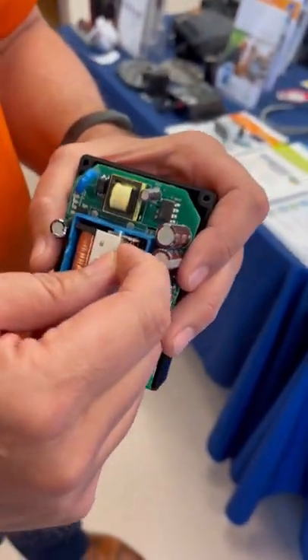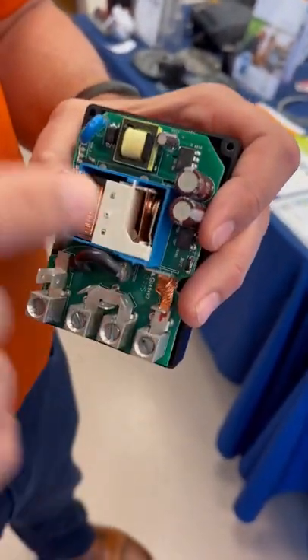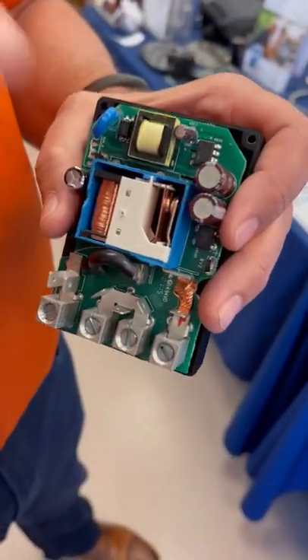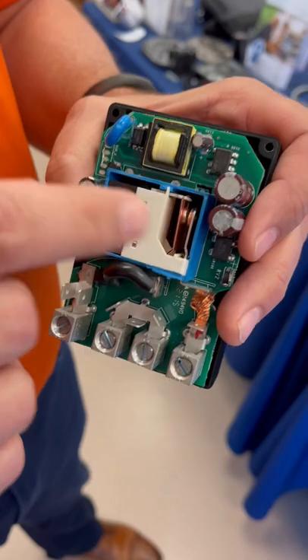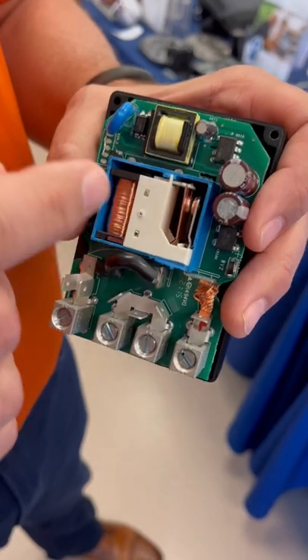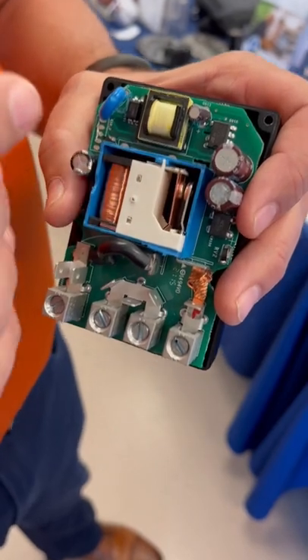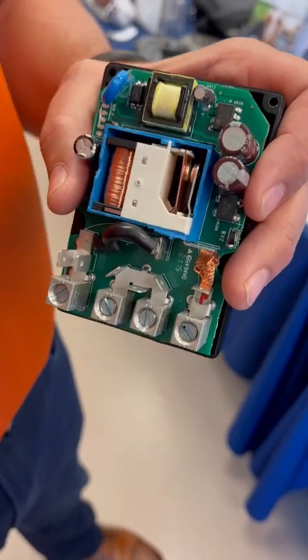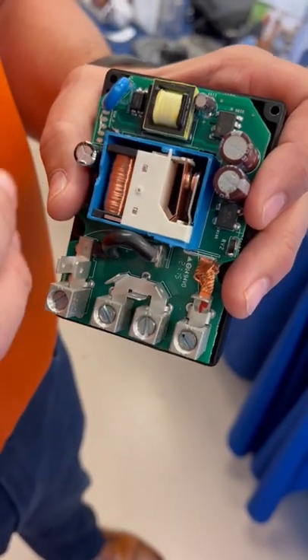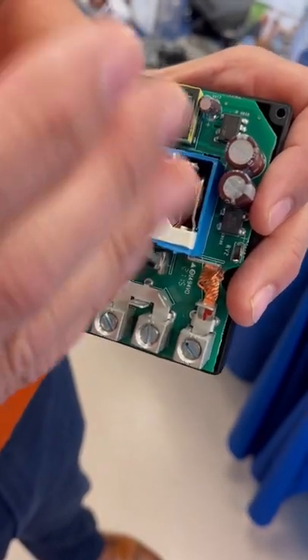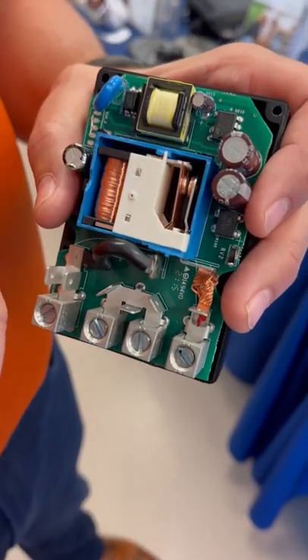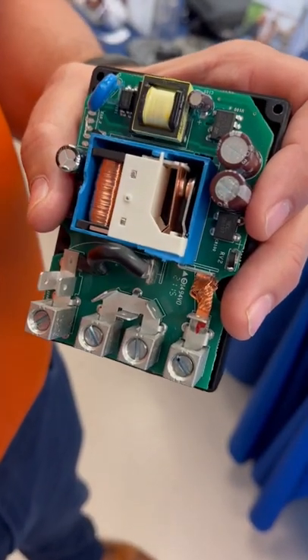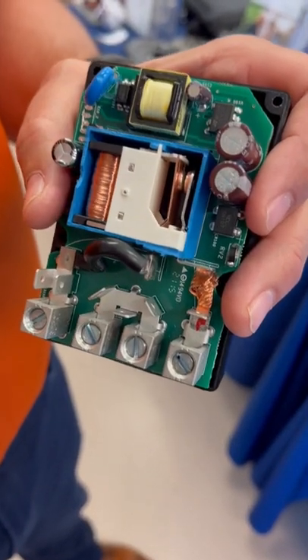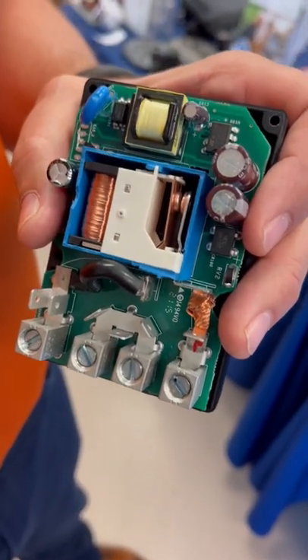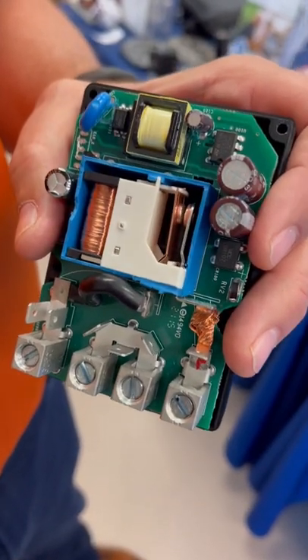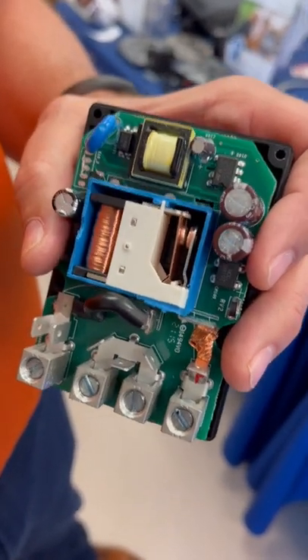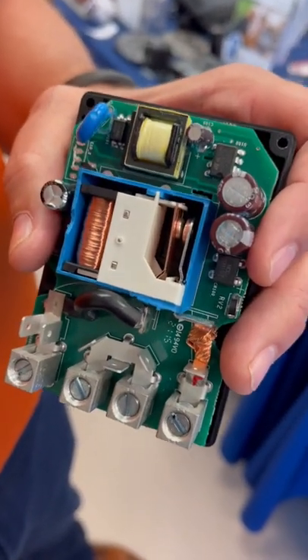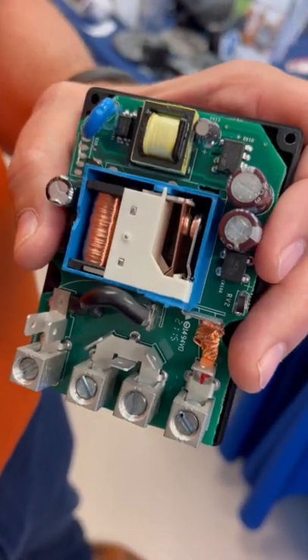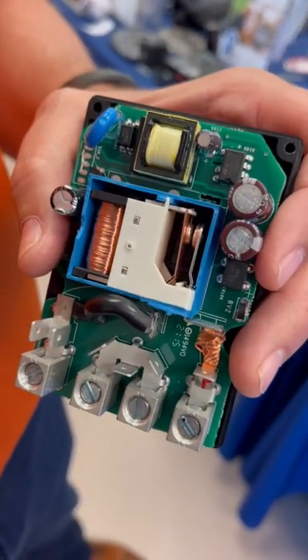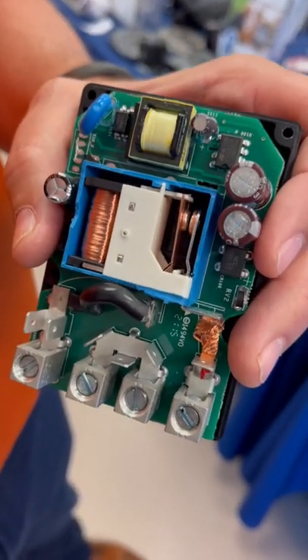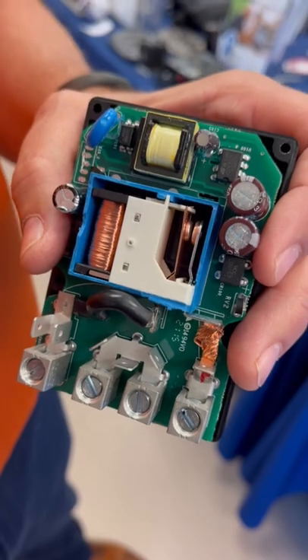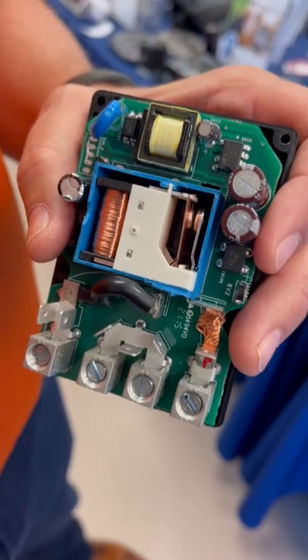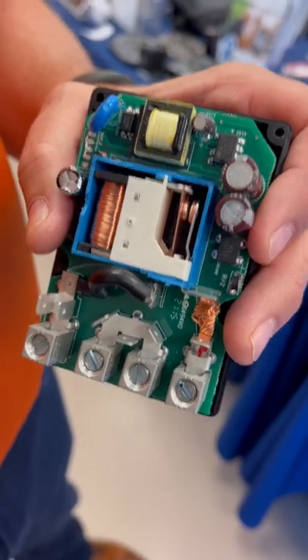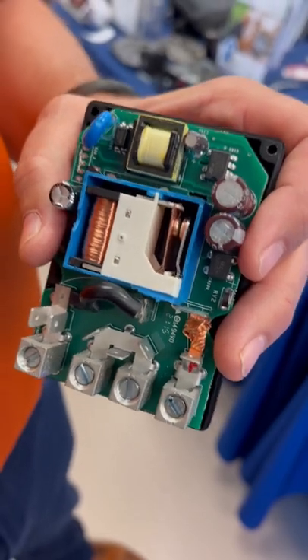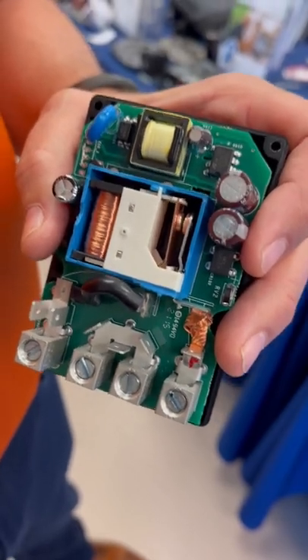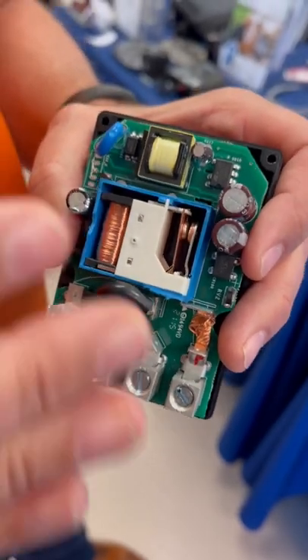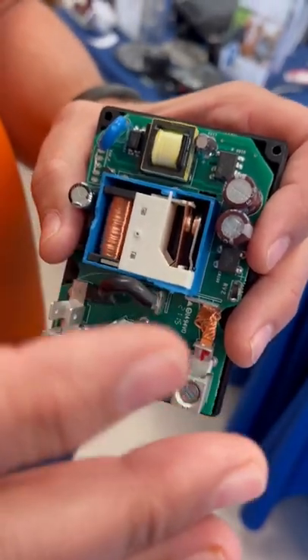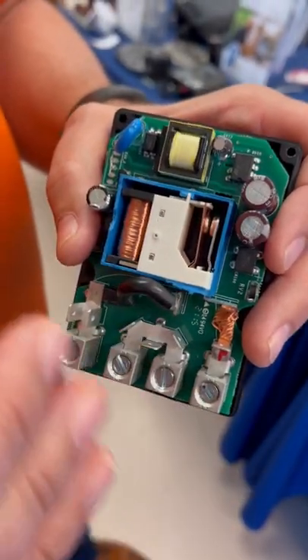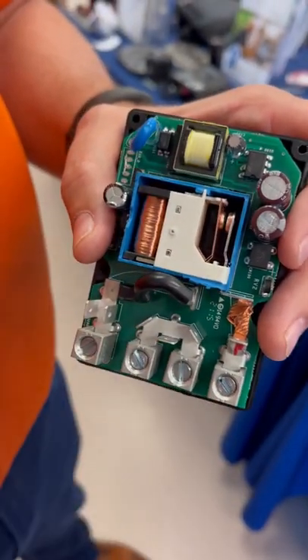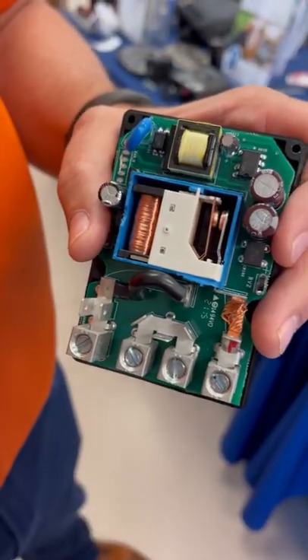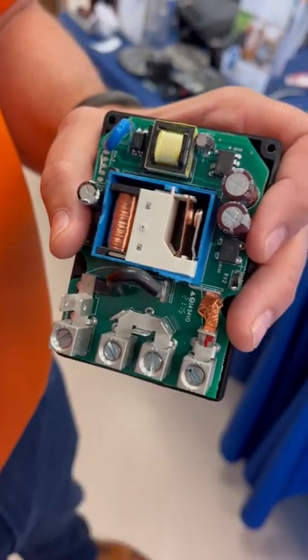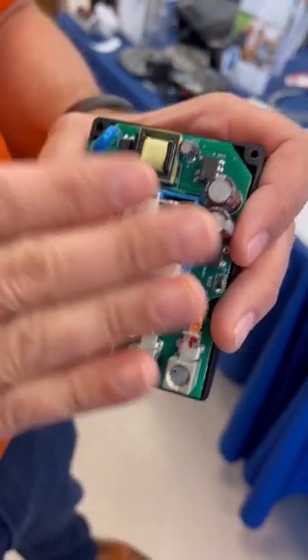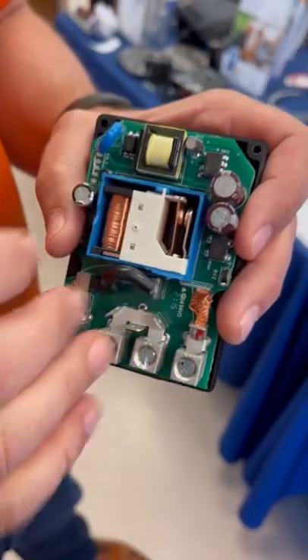Beneath that is a light sensor that senses when it opens, making sure that there is no arc, so your contacts remain unpitted and sealed within this.